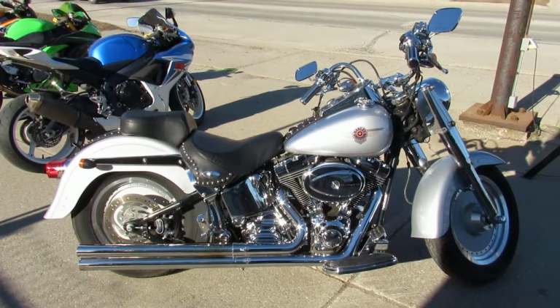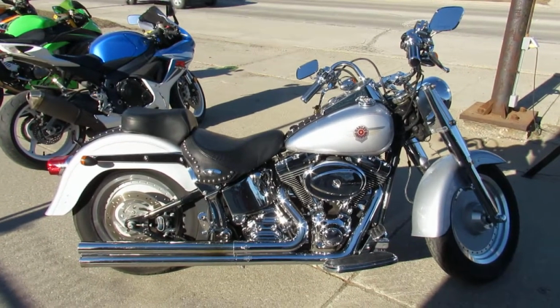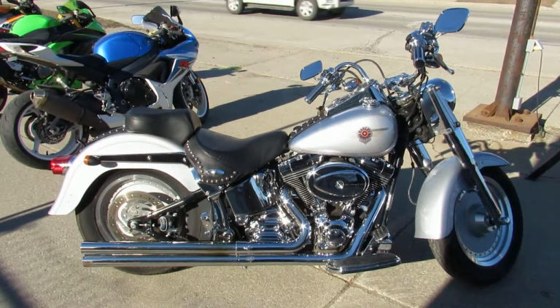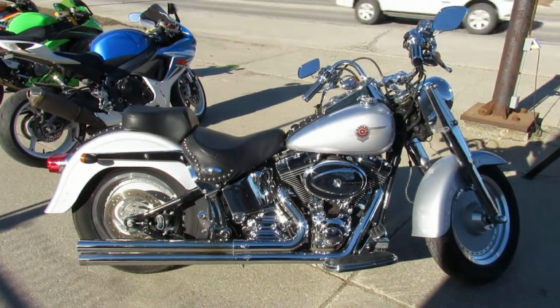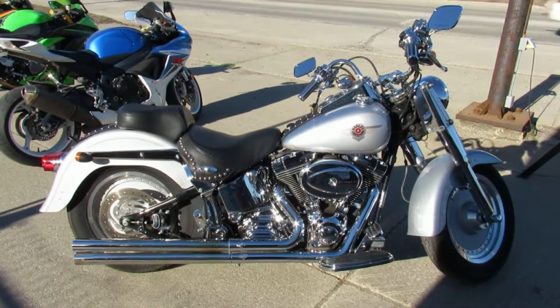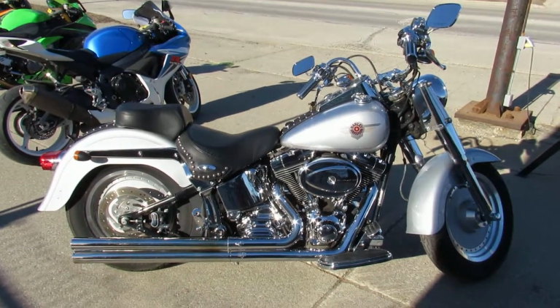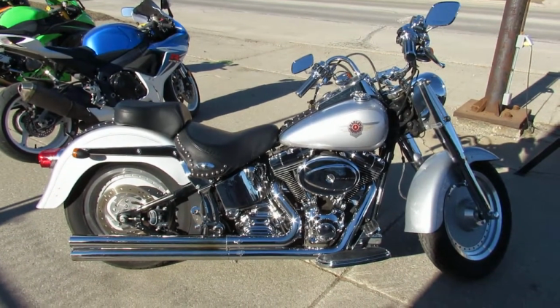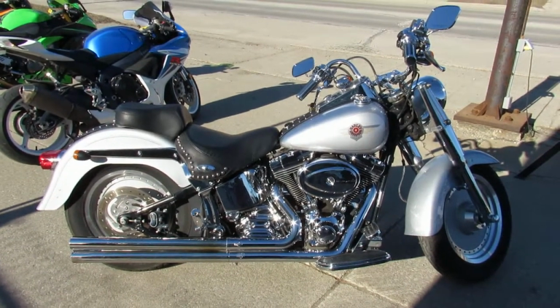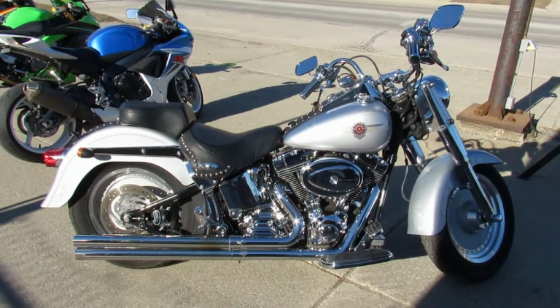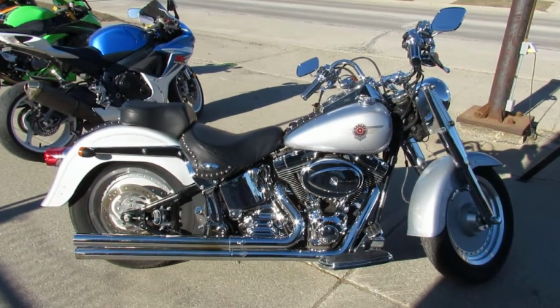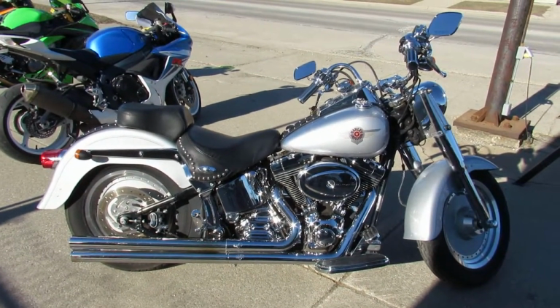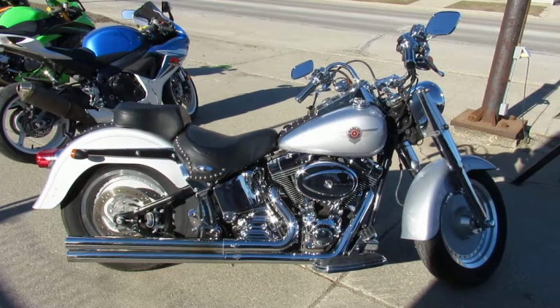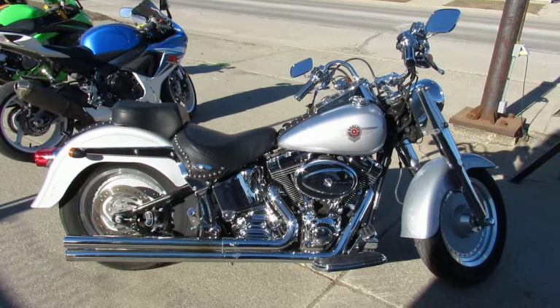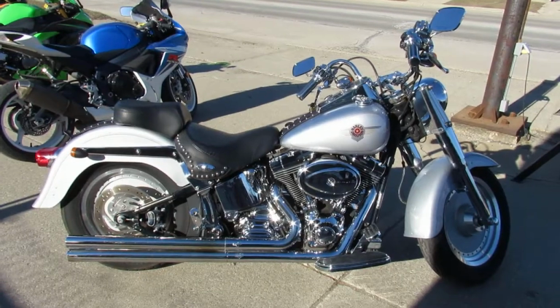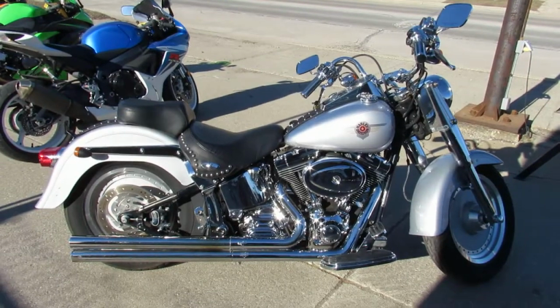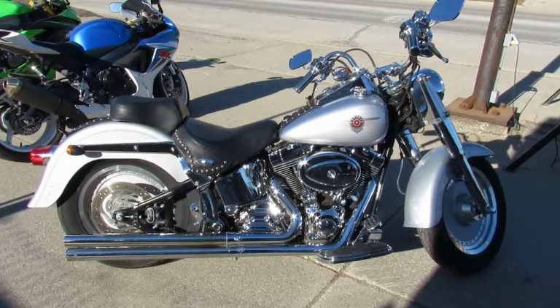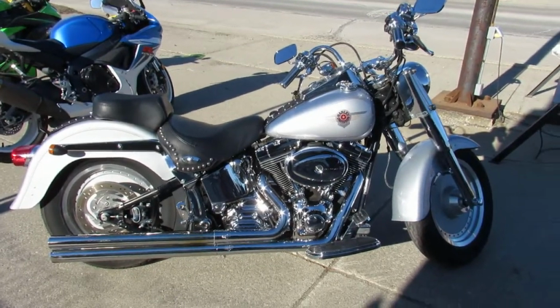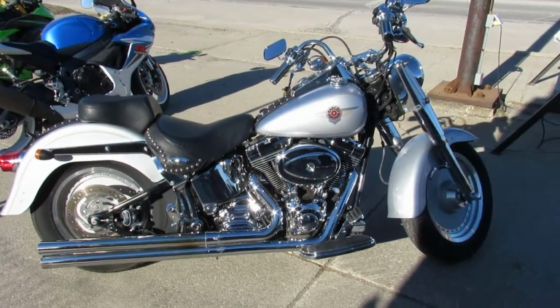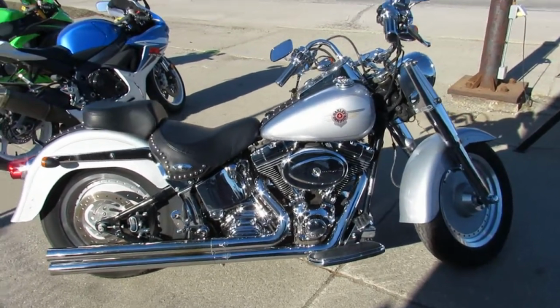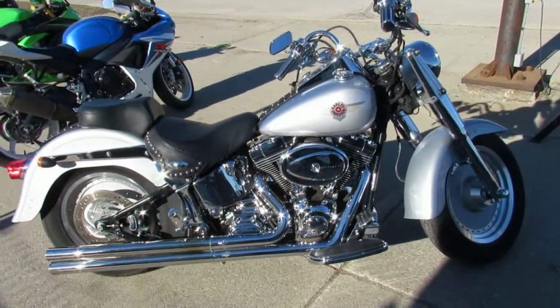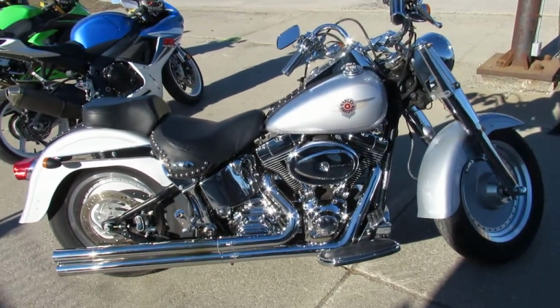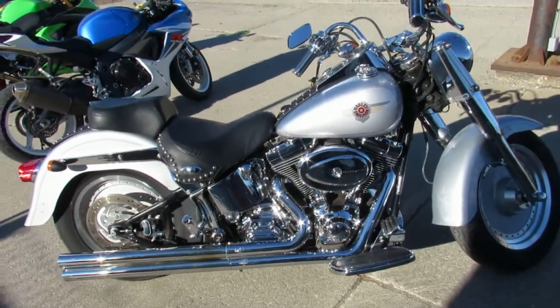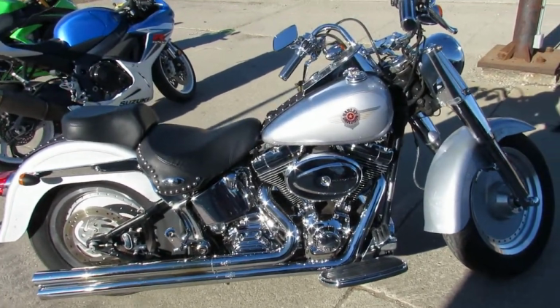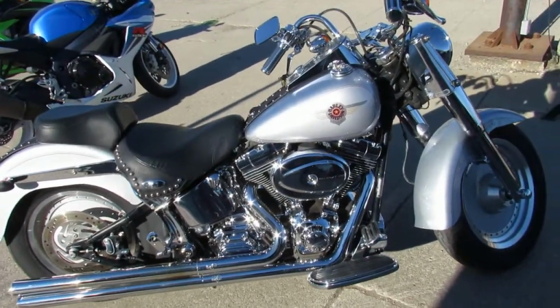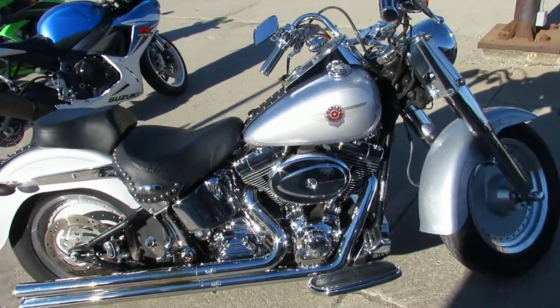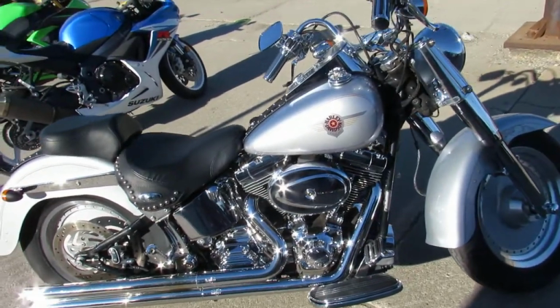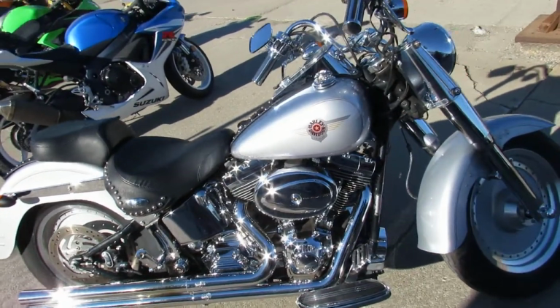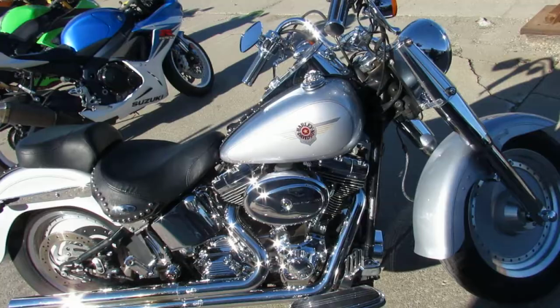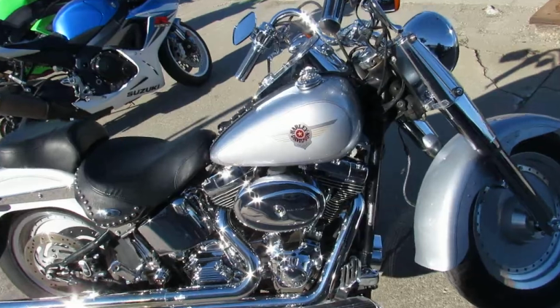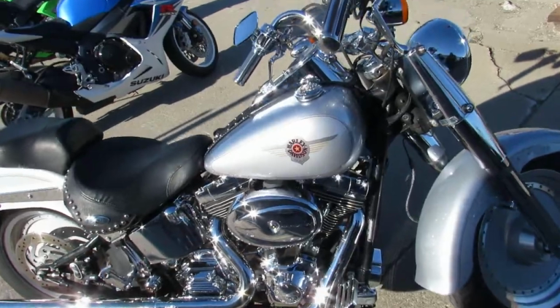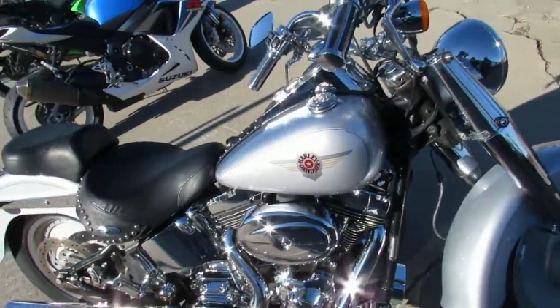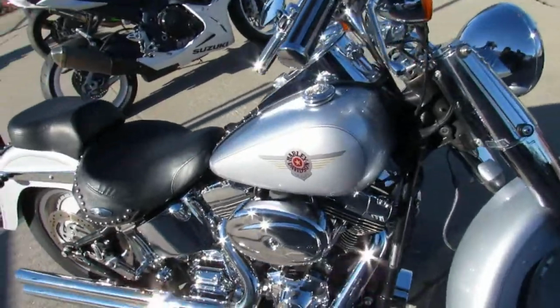Hey guys, it's Andrew and Aaron at Approval Powersports, doing some videos on the used Harleys. This here's a Fat Boy — got over 40 to choose from, all used. This one here is a 2001.